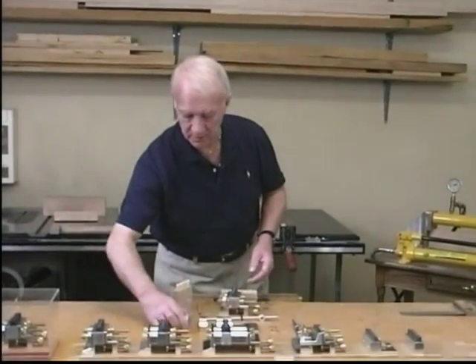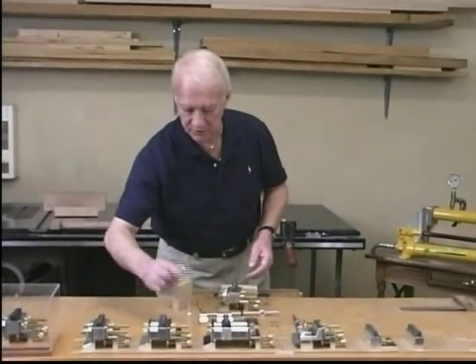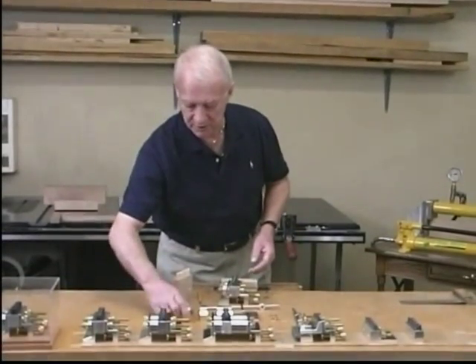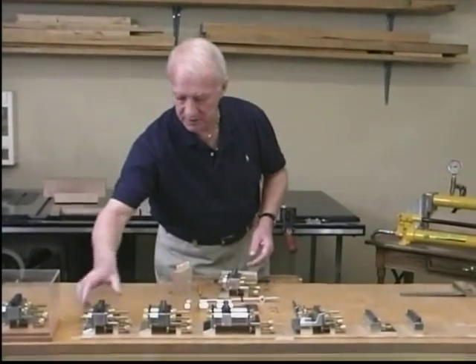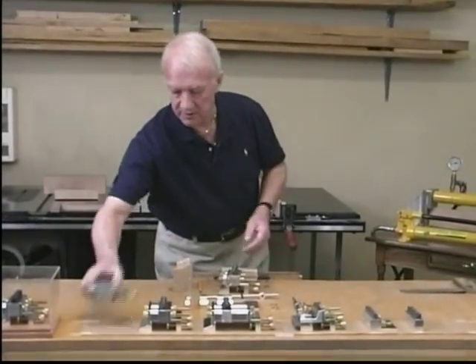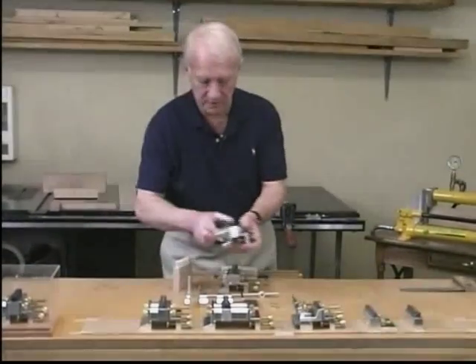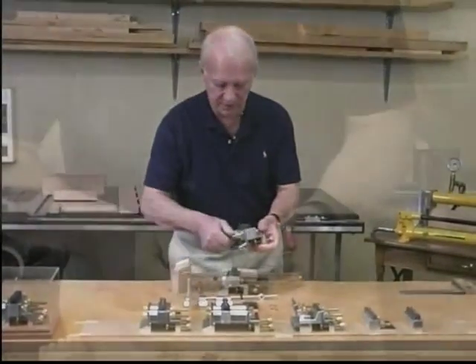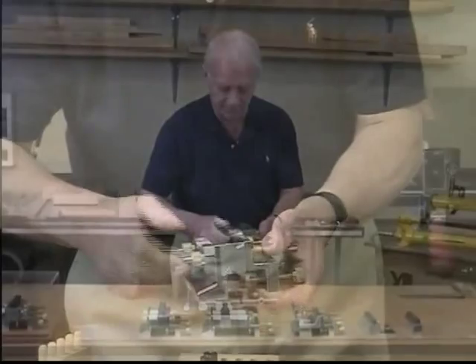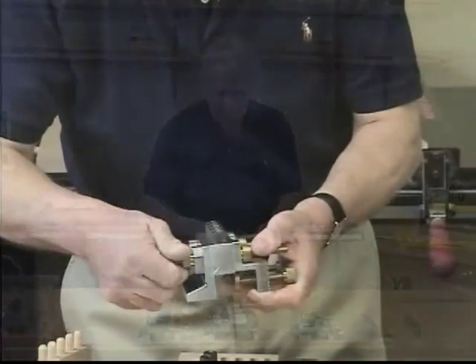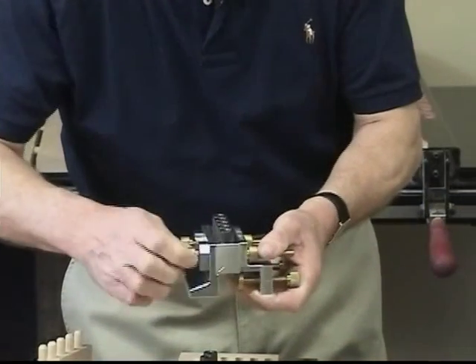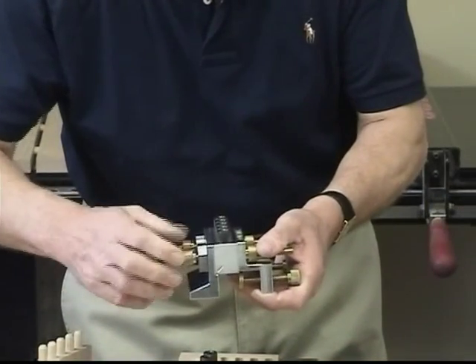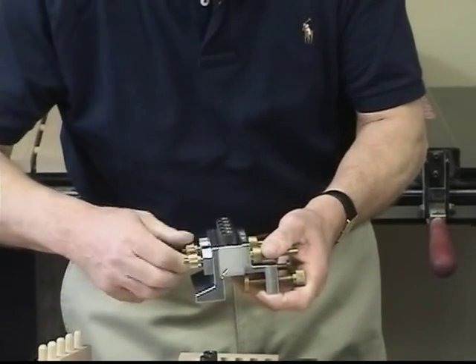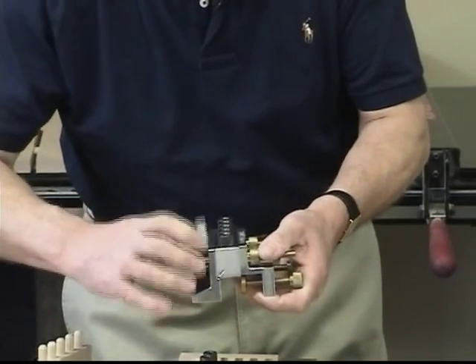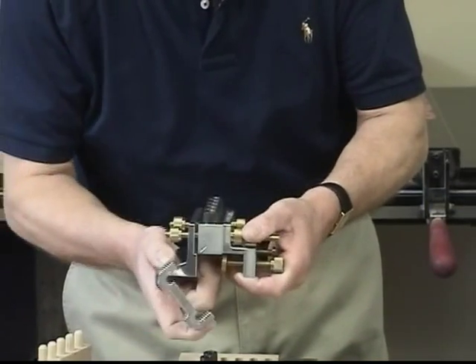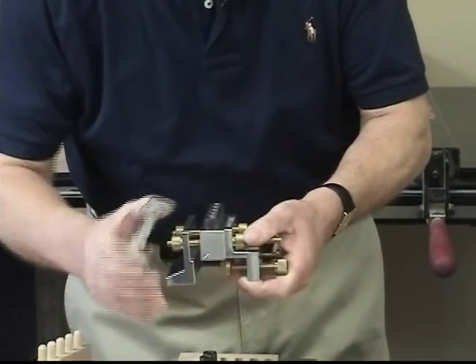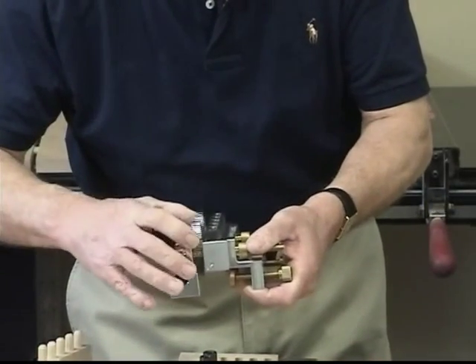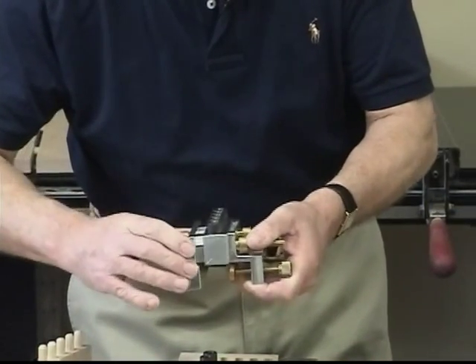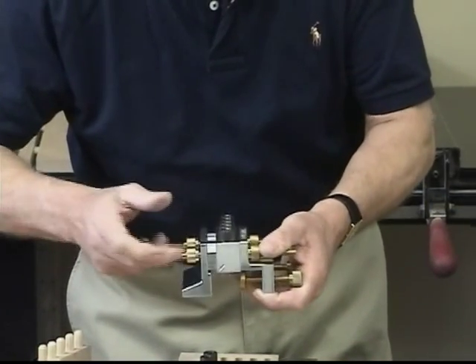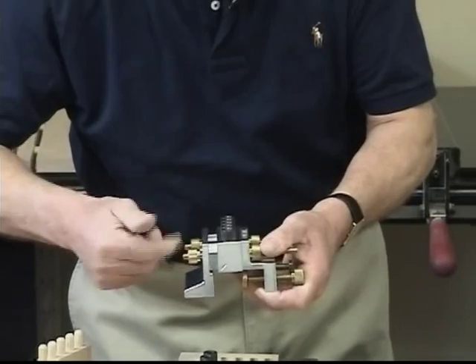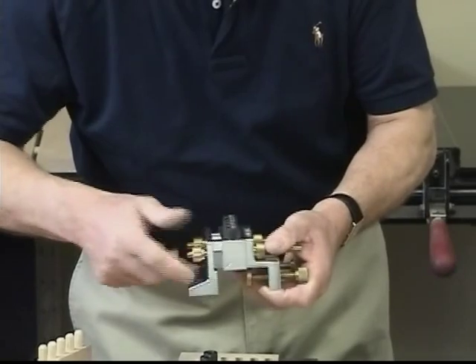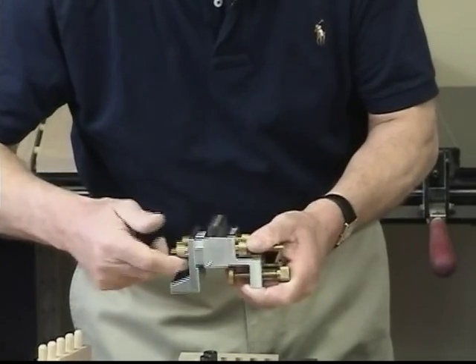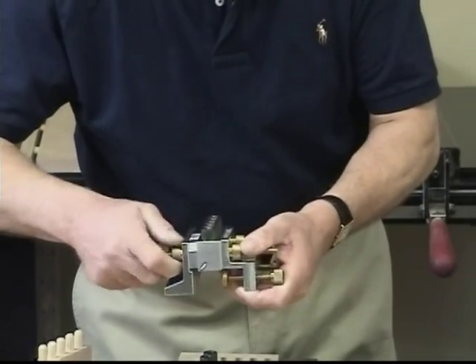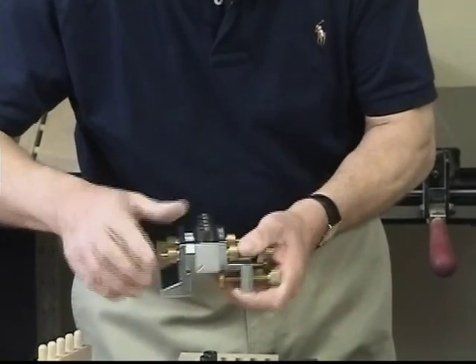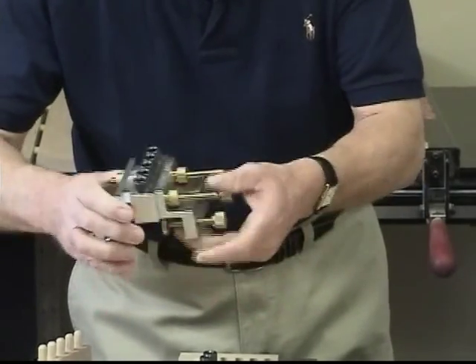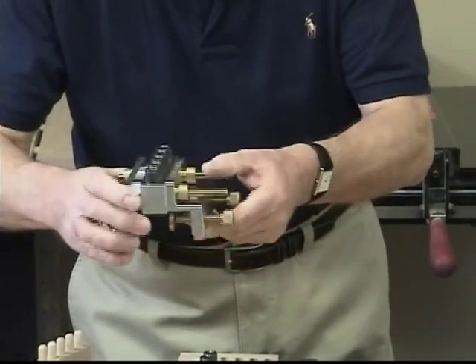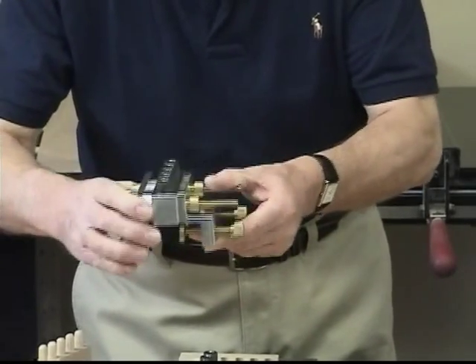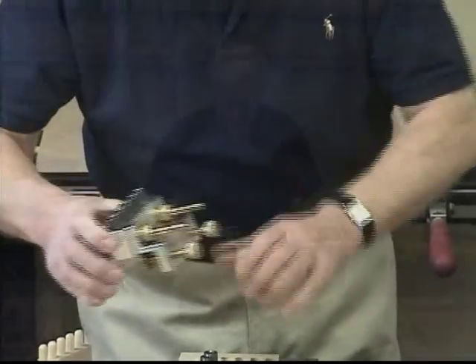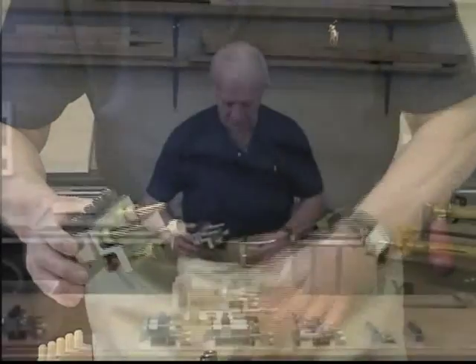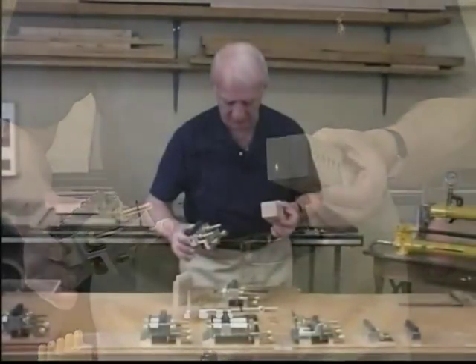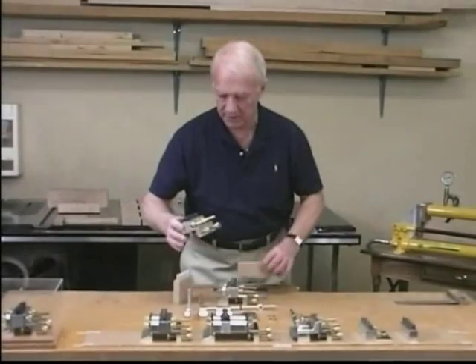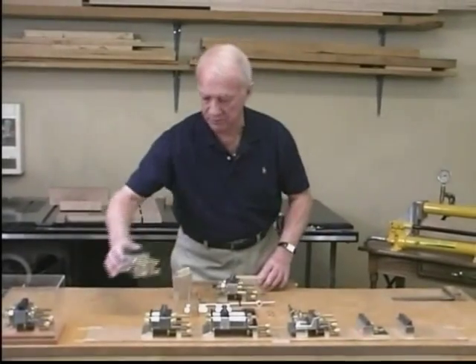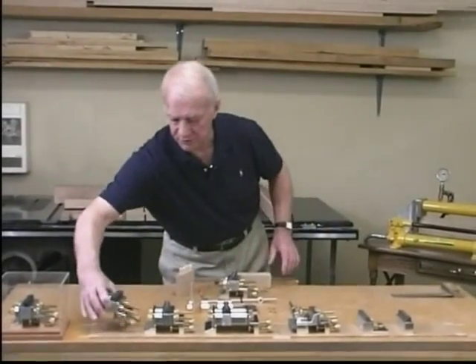We introduce this spacer into the inside of the 2x2, into the inside of the Dalmax reference bracket like so, and using the device in this configuration we can complete the 2x2 joint.